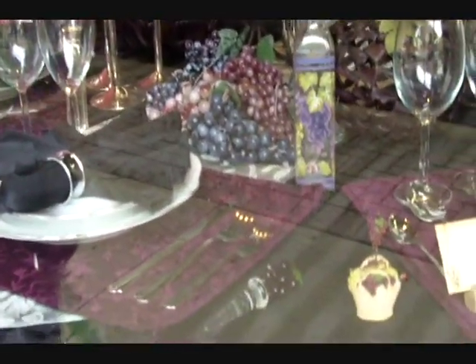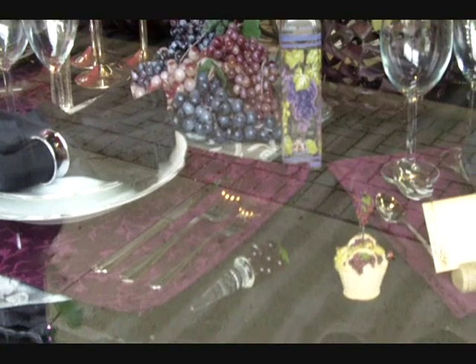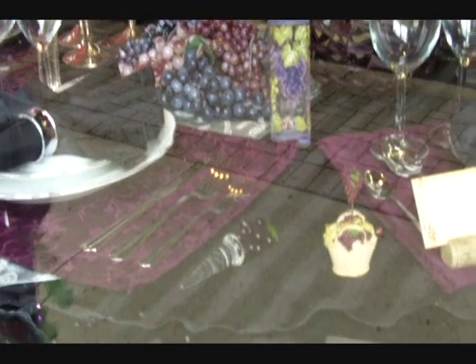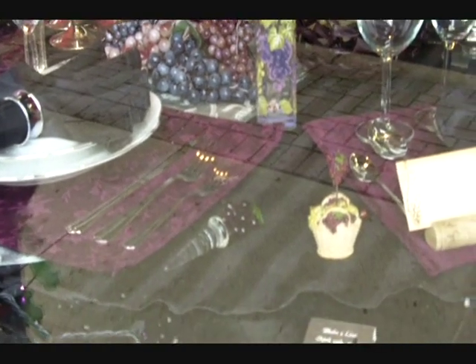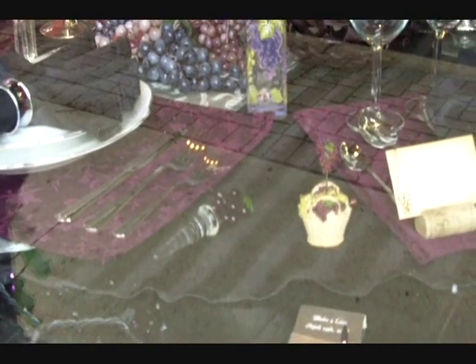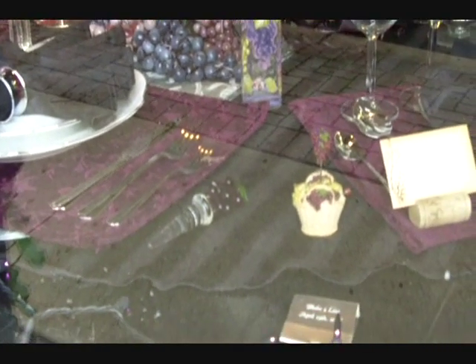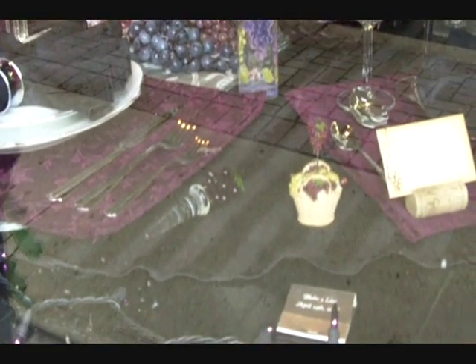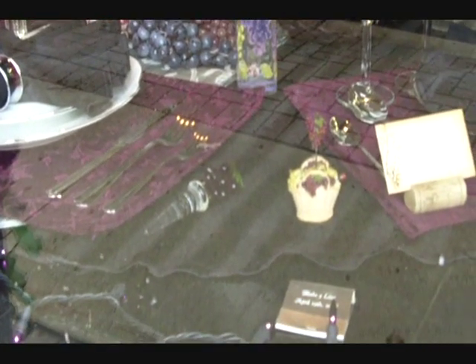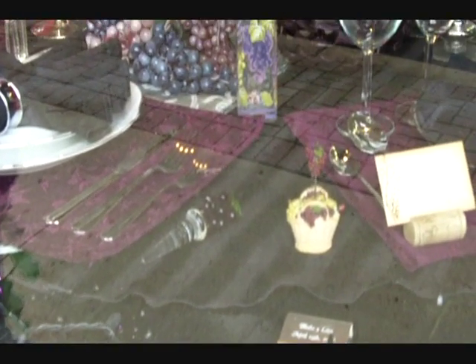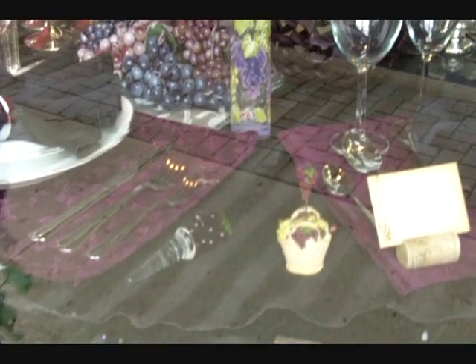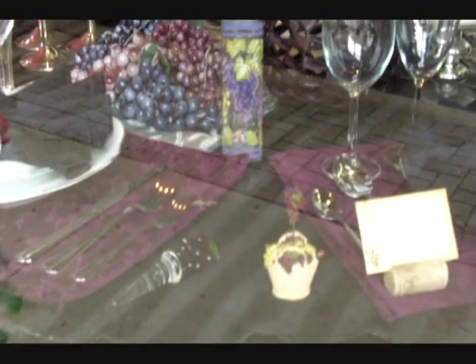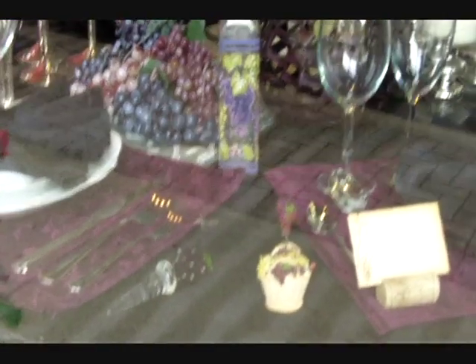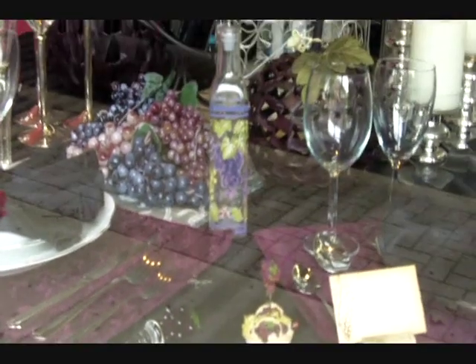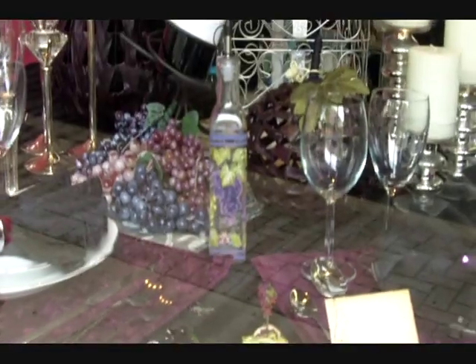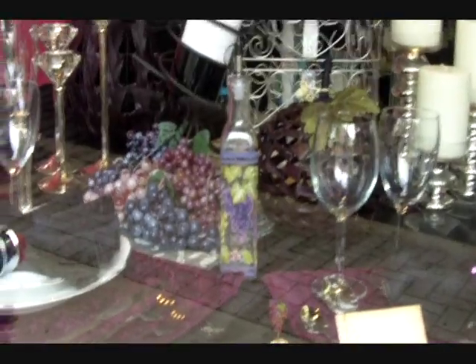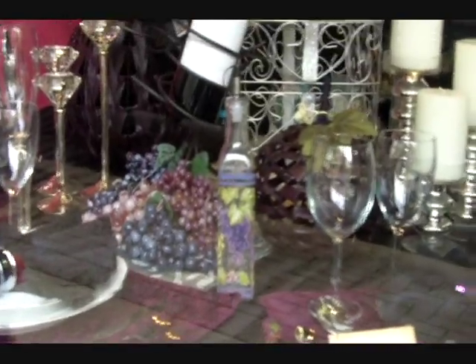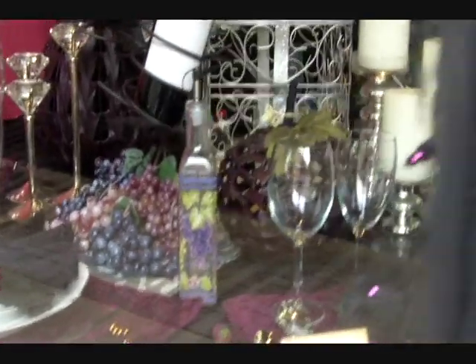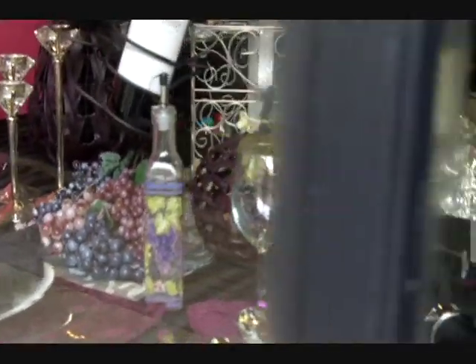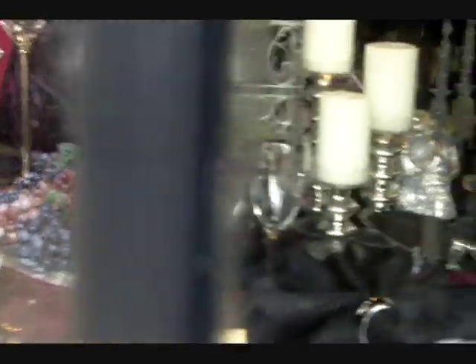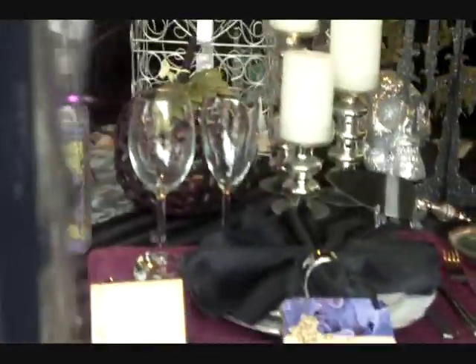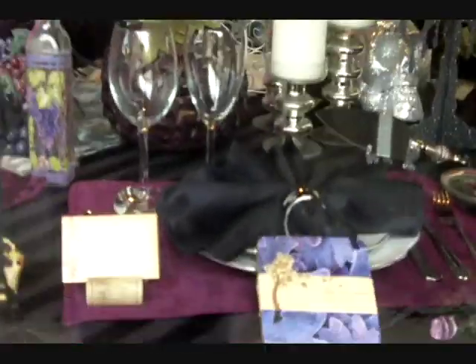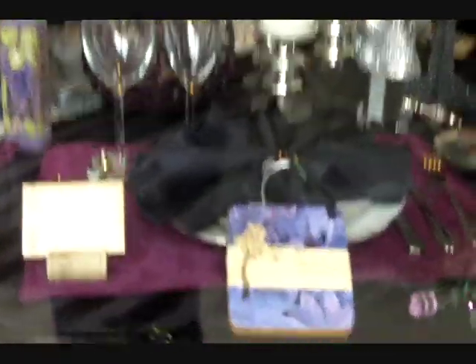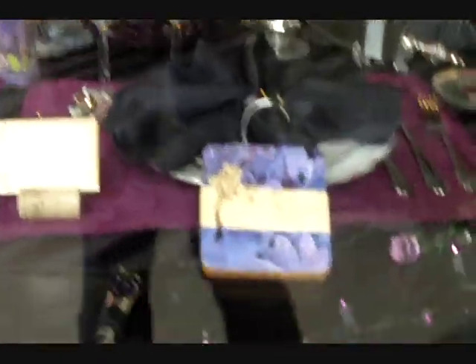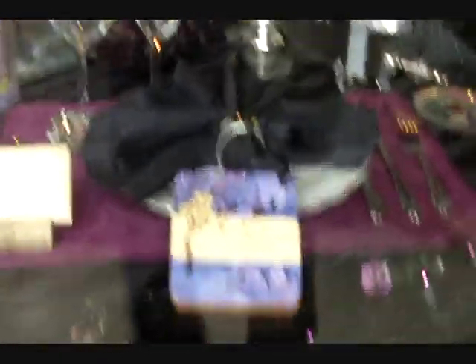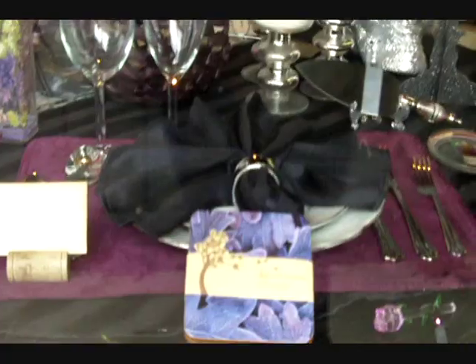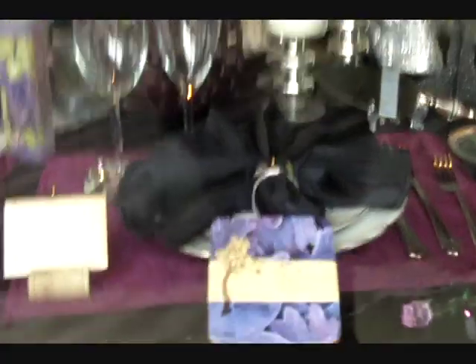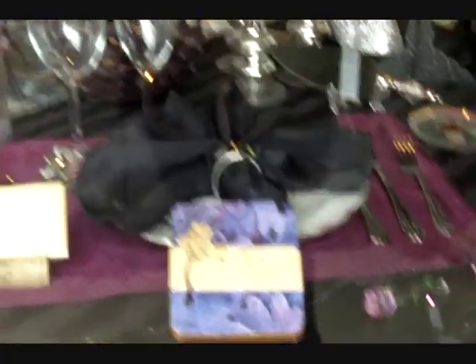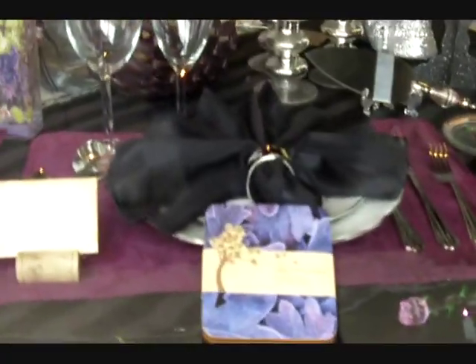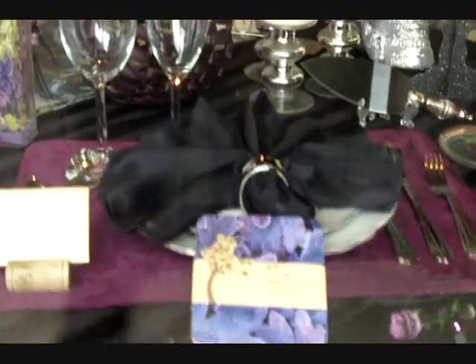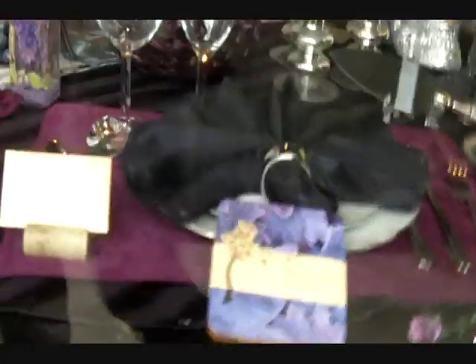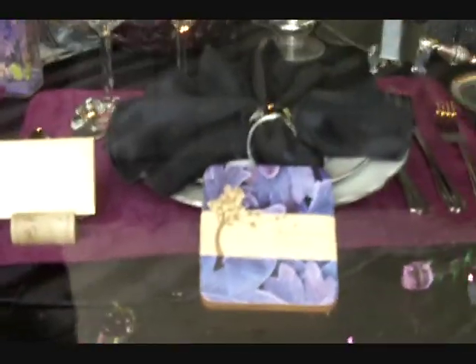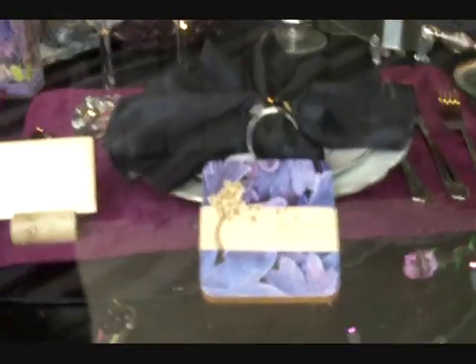This month we've chosen a Gothic wine theme, and as you can see from the window we've chosen a lot of purples, silvers, black and white colors to go with the Gothic theme. We've also featured a lot of our most popular wine theme favors, grape theme favors, and purple favors.